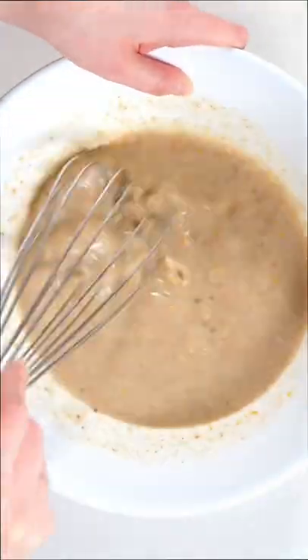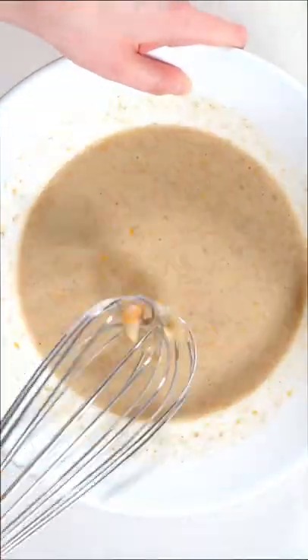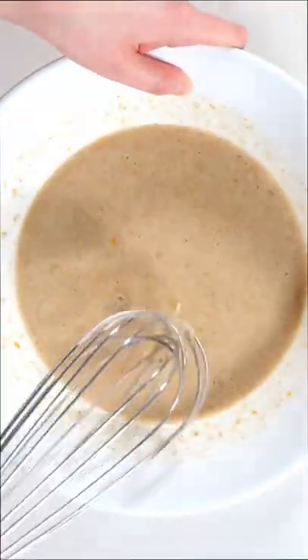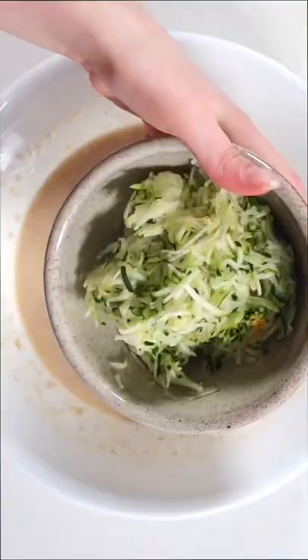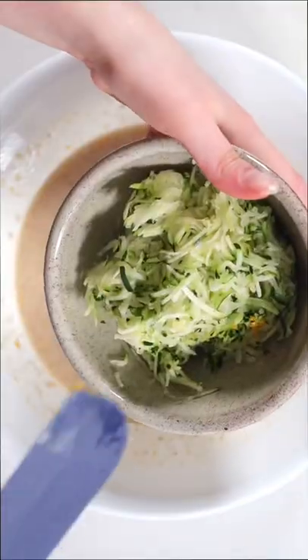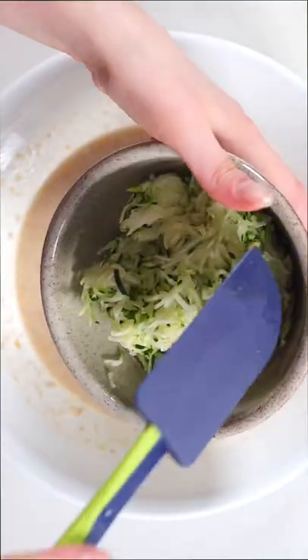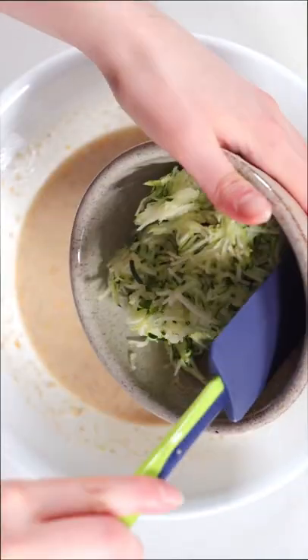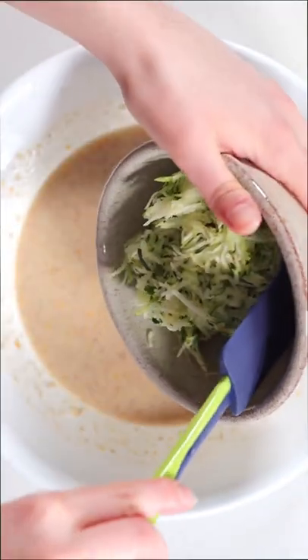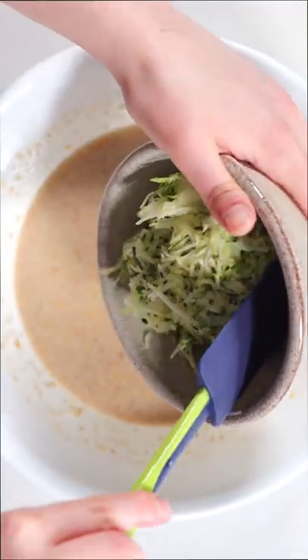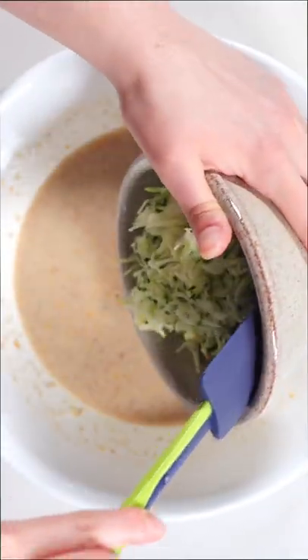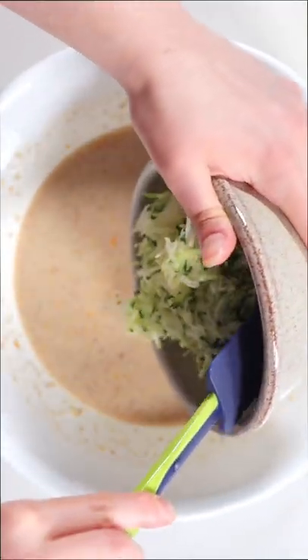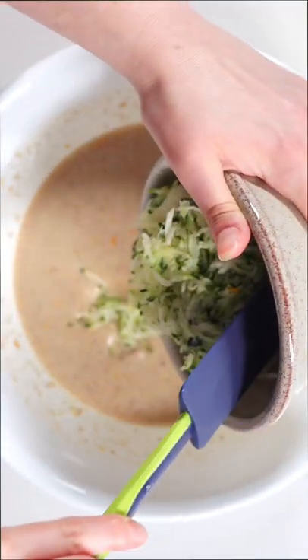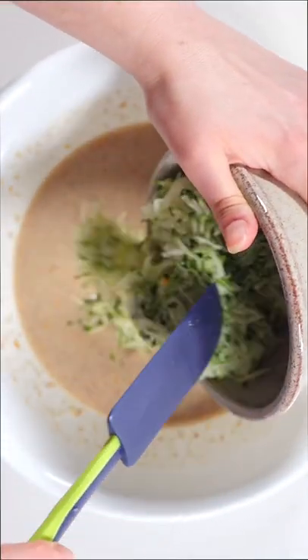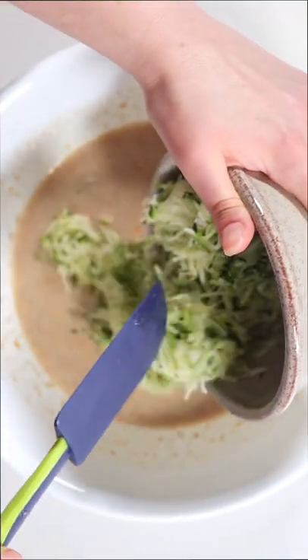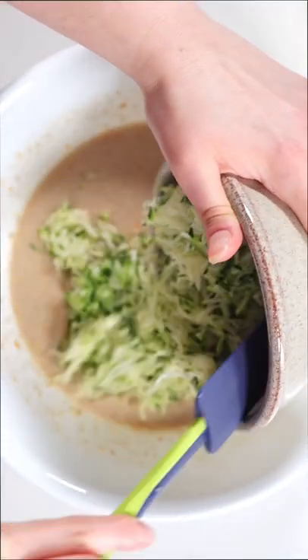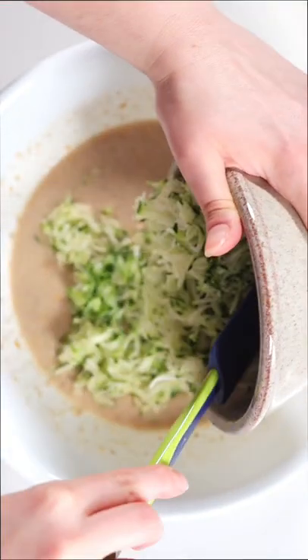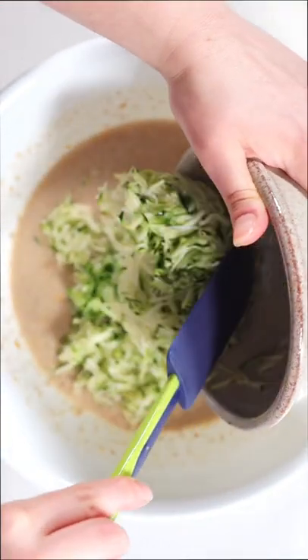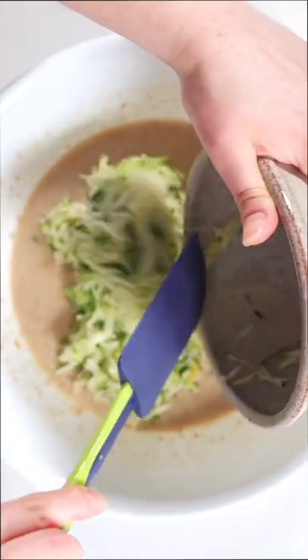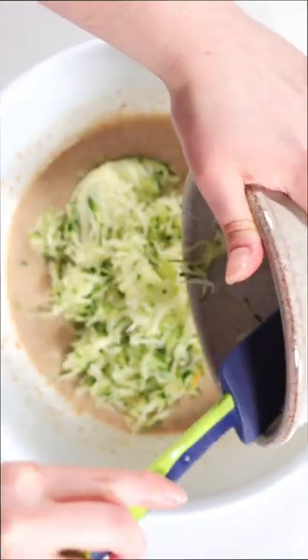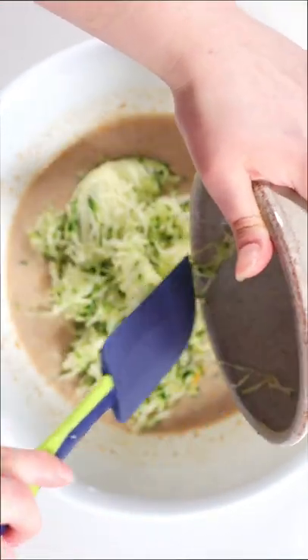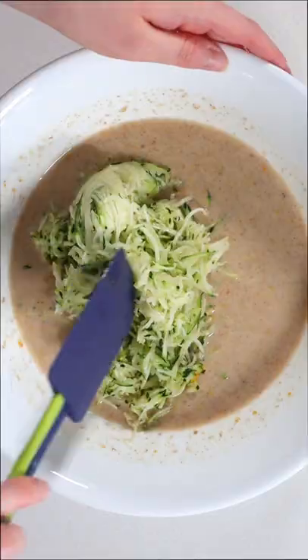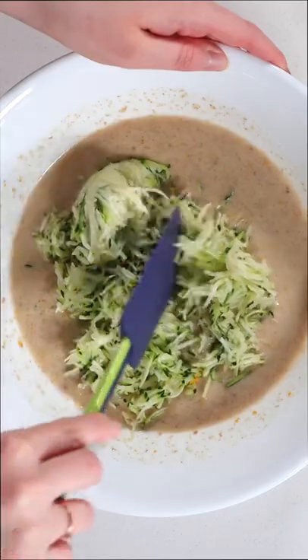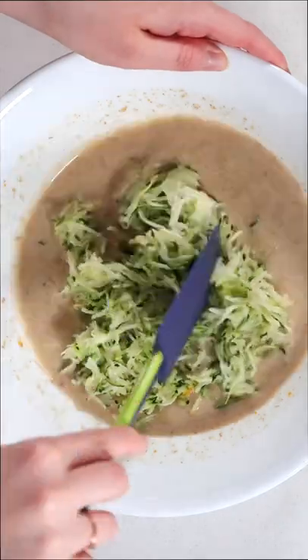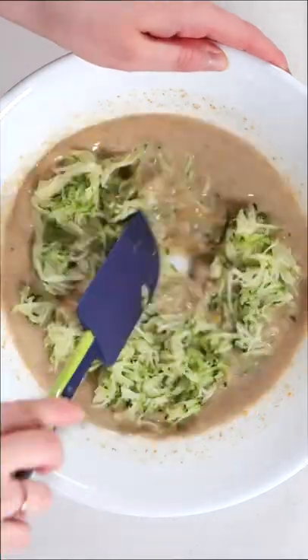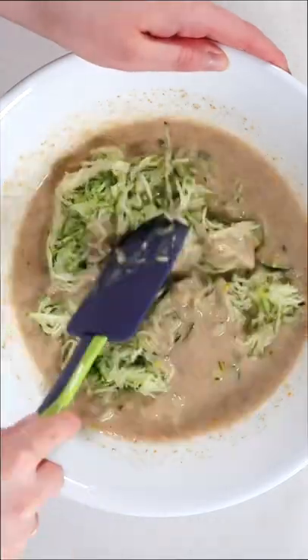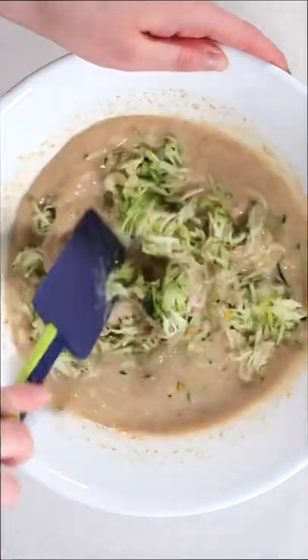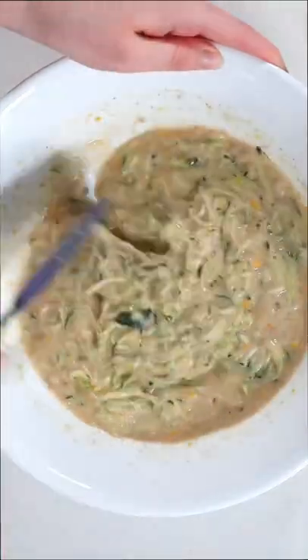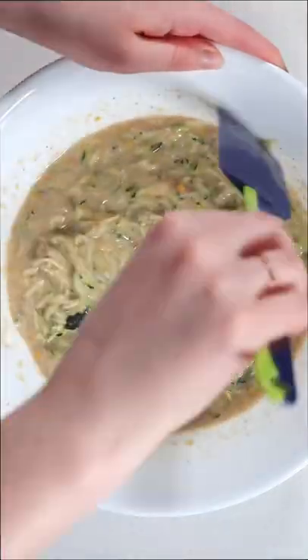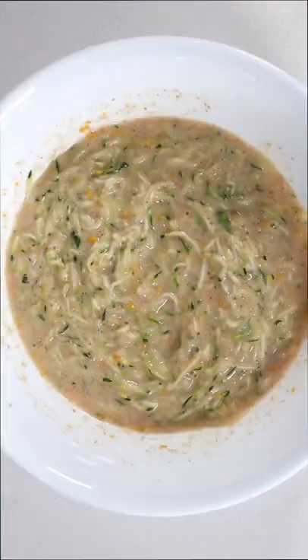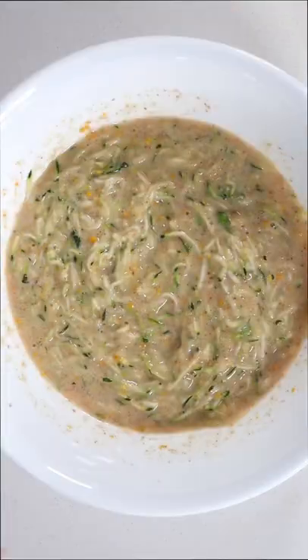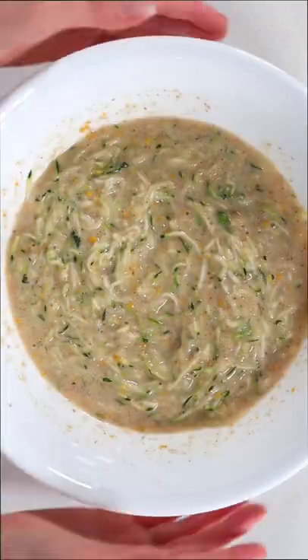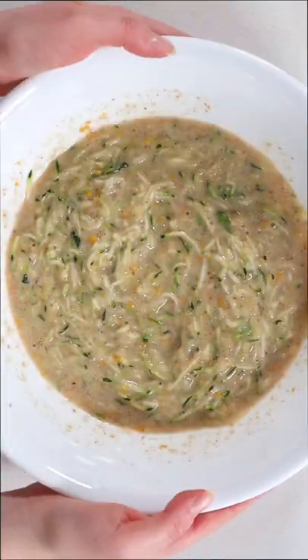From there, go ahead and add the finely shredded zucchini. Stir that in until you have a lumpy but still uniform liquid mixture.